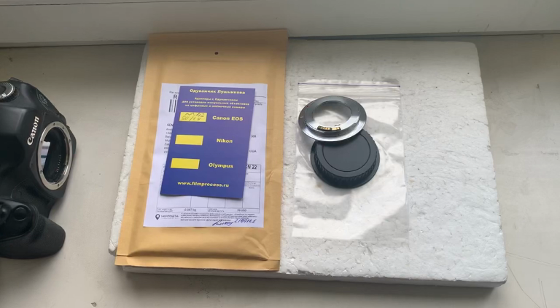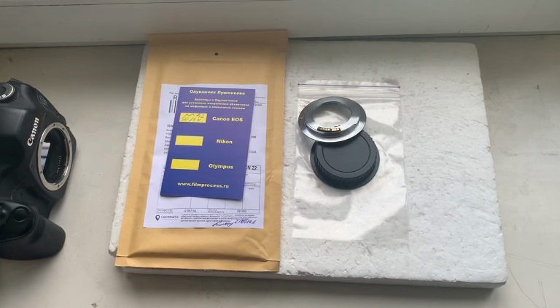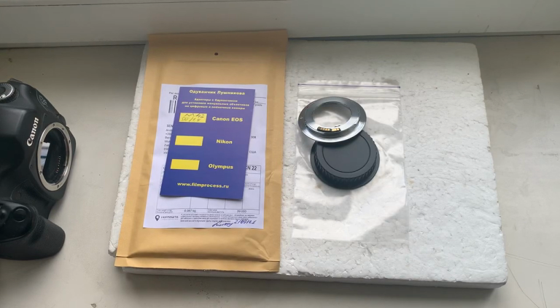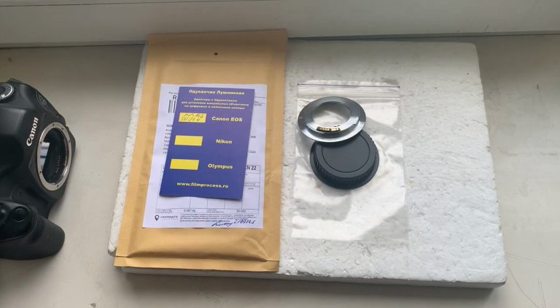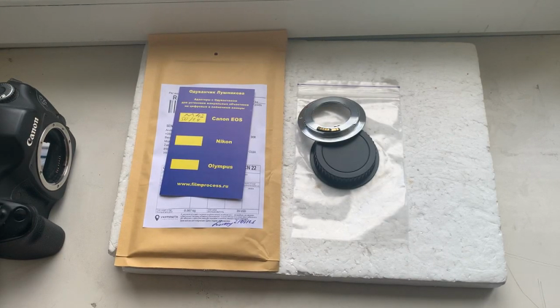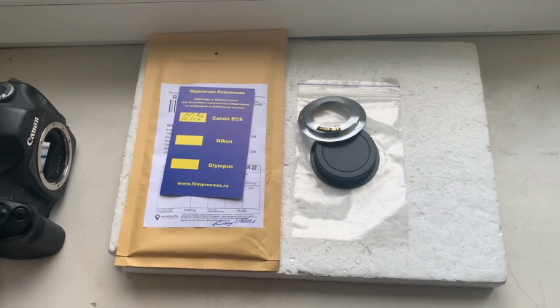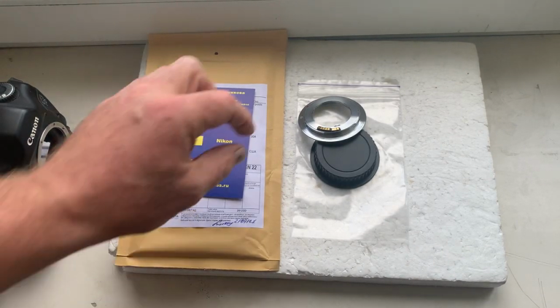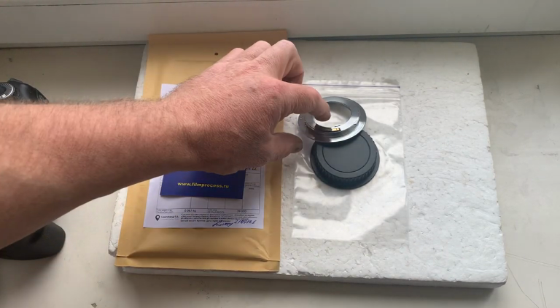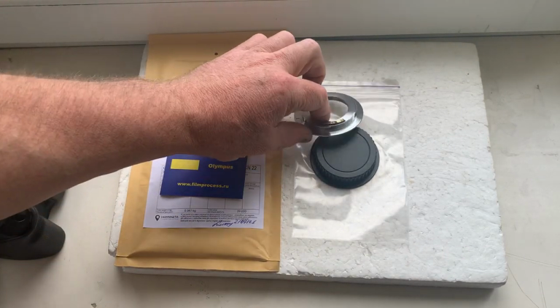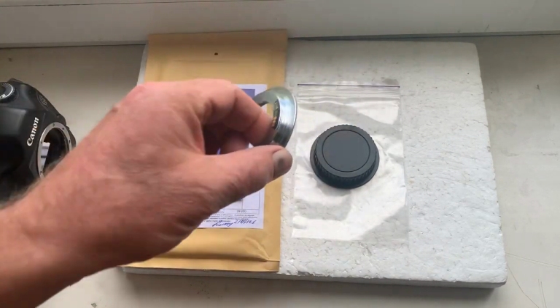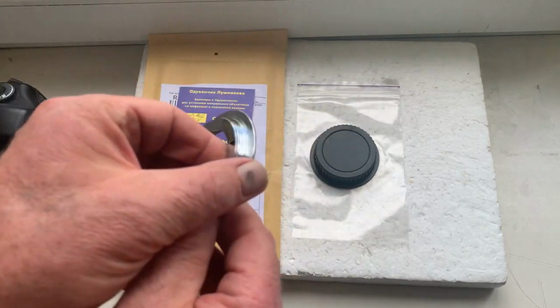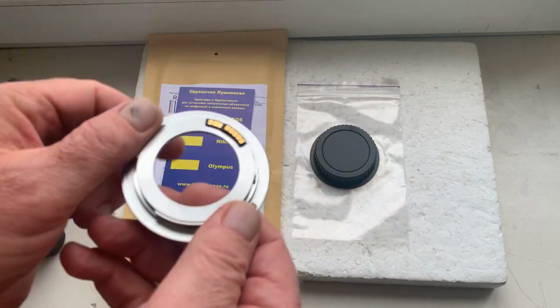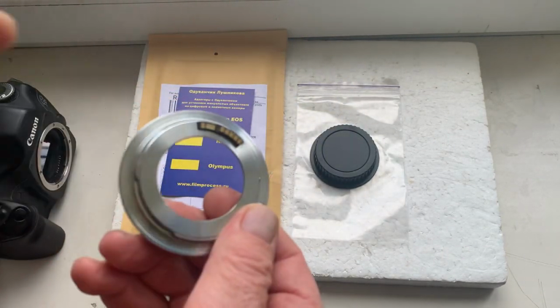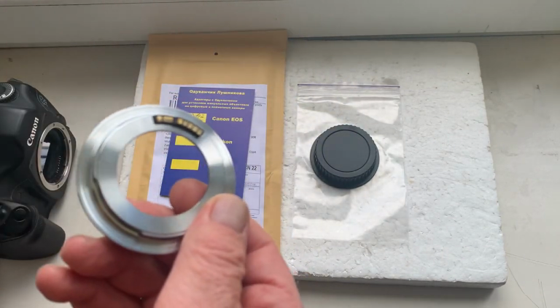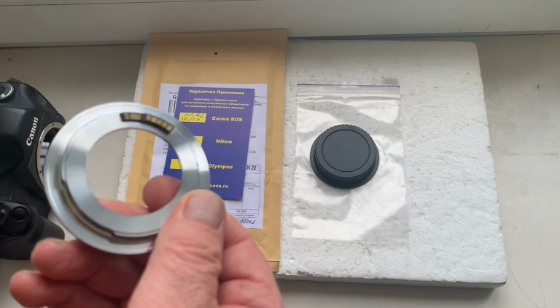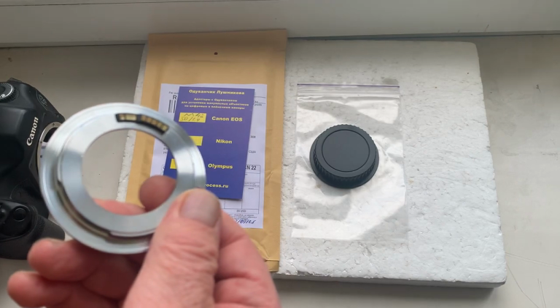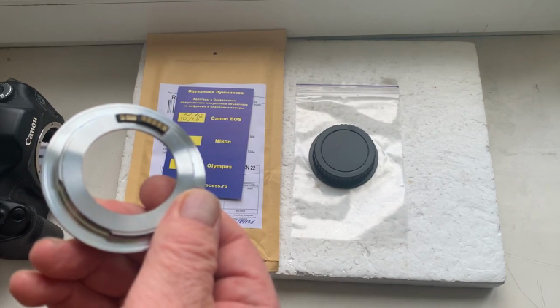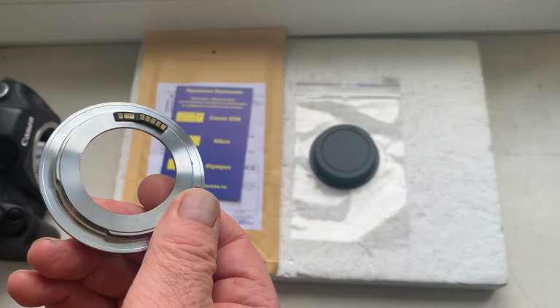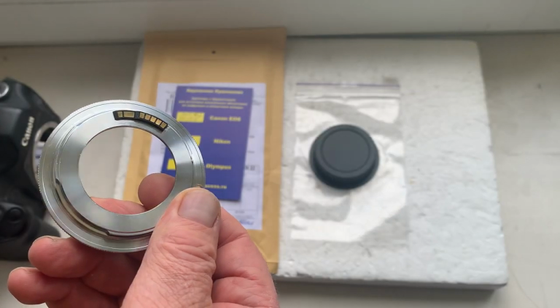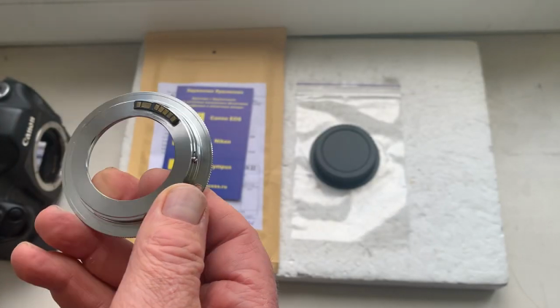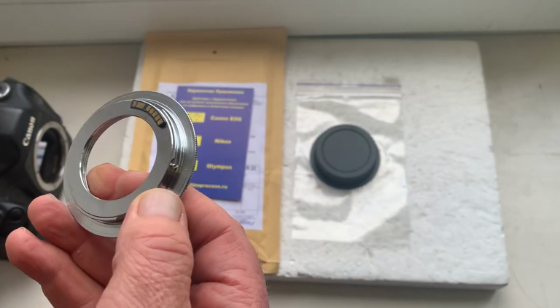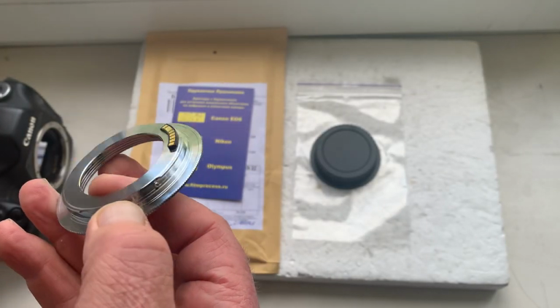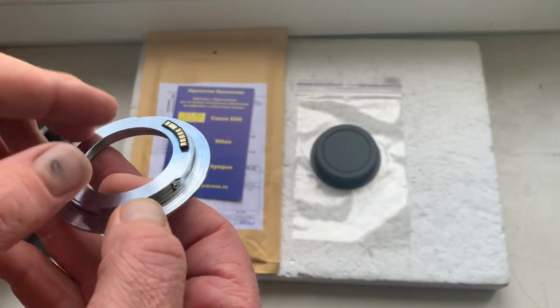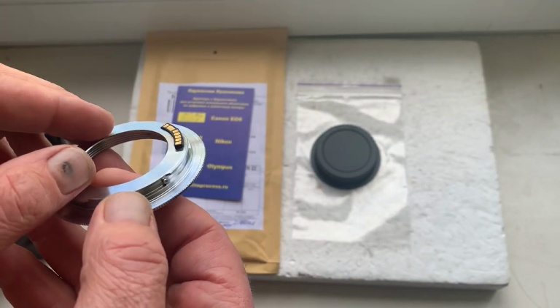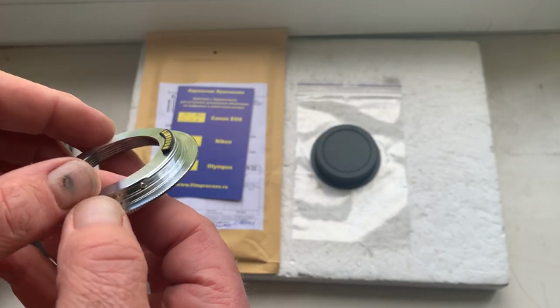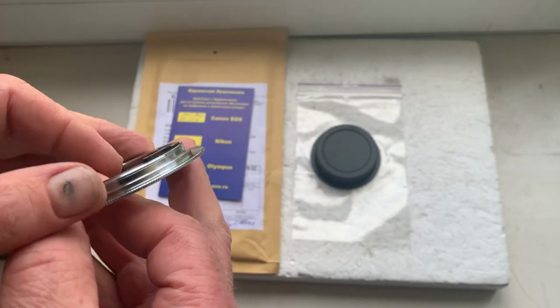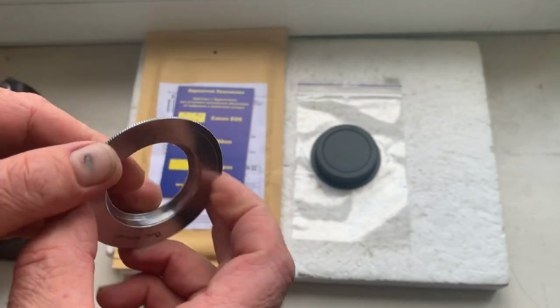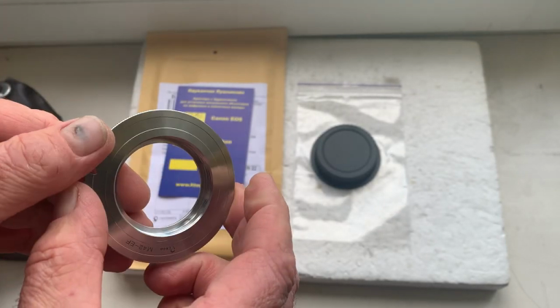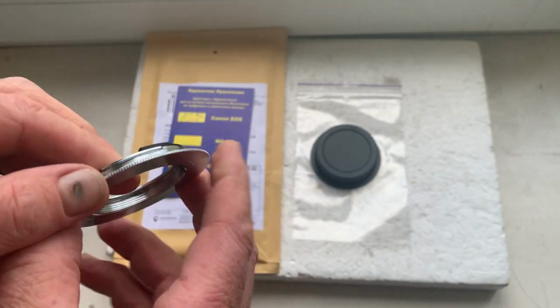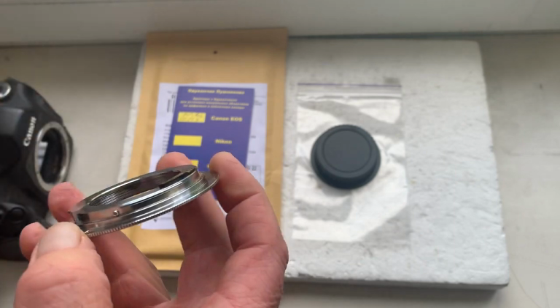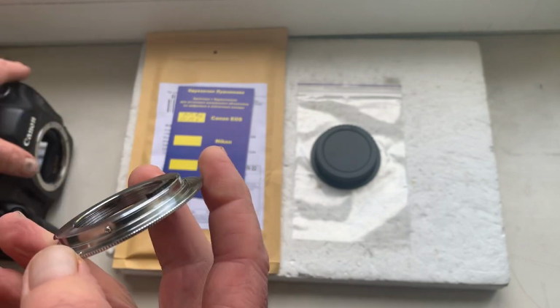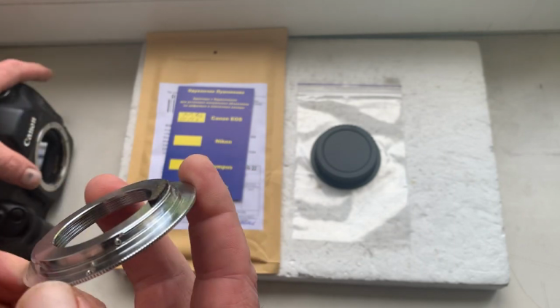Hello Dylan, this video is about your adapter M42 to Canon with programmable Dandelion chip. This is your adapter with chip. Now I'll check in my camera.